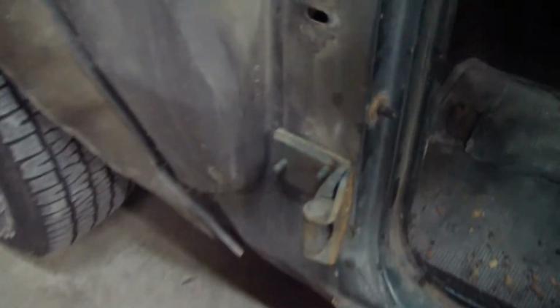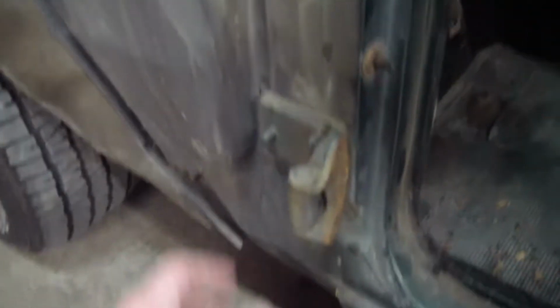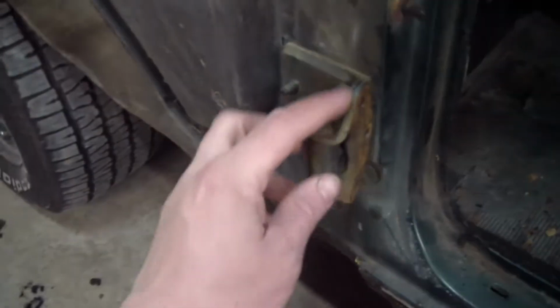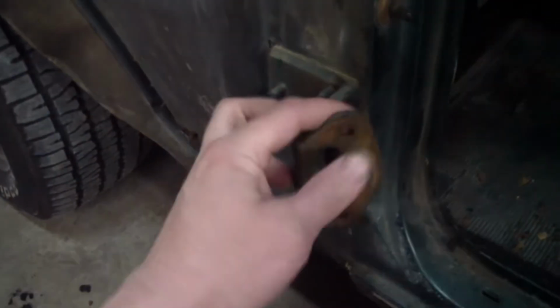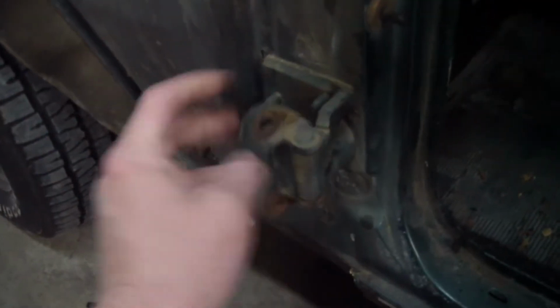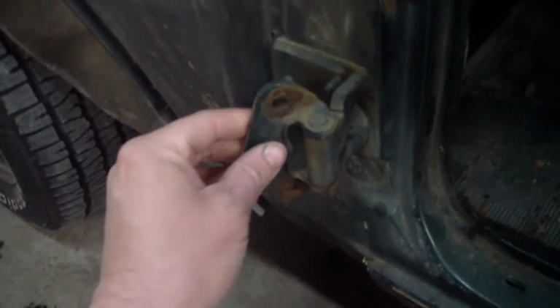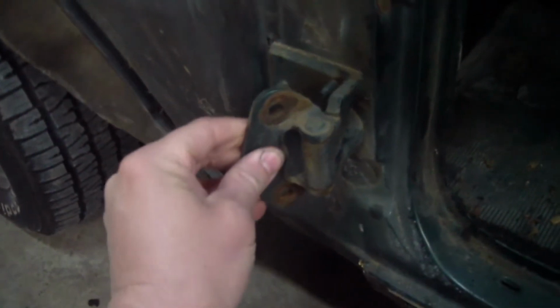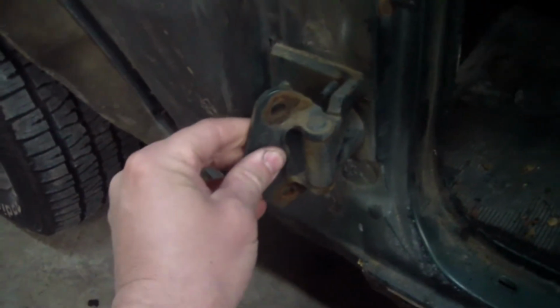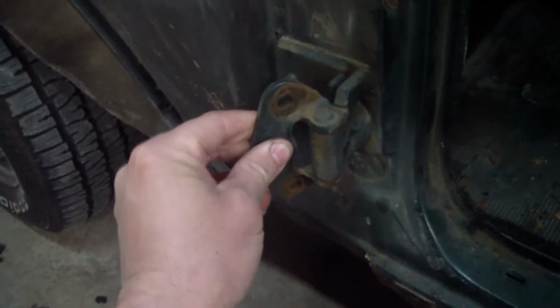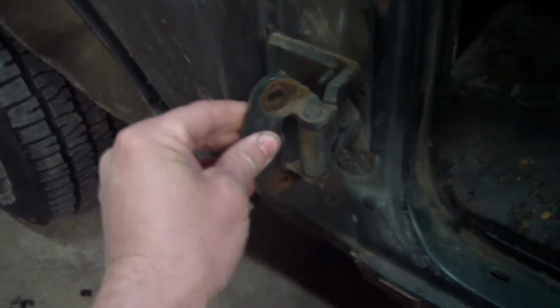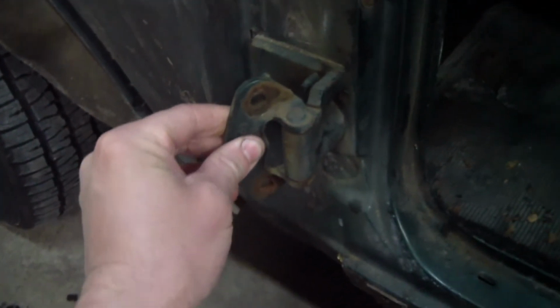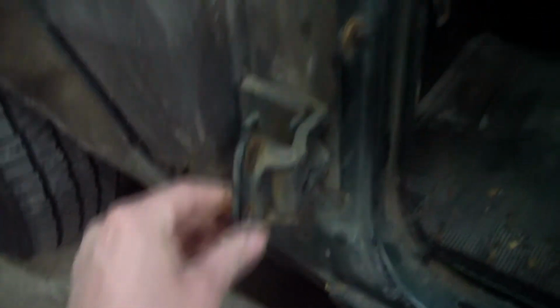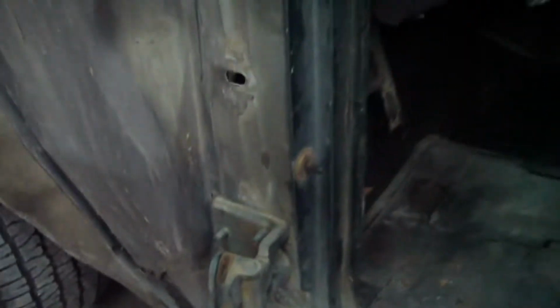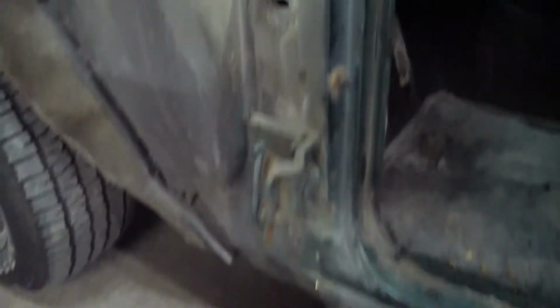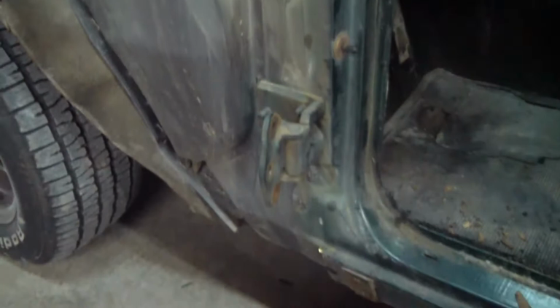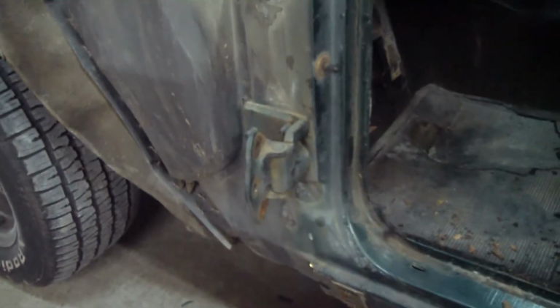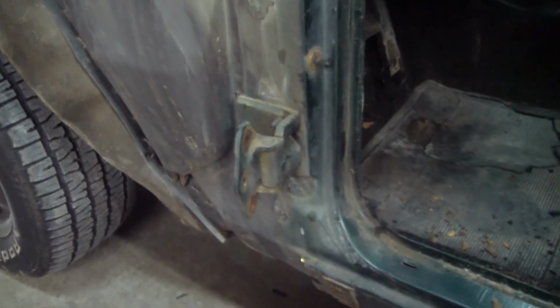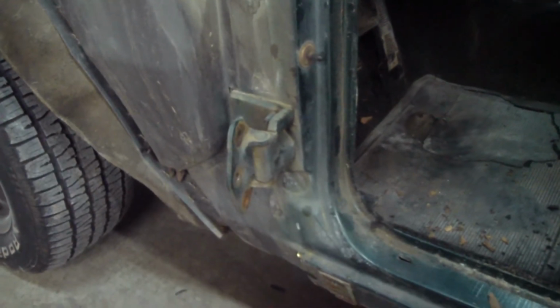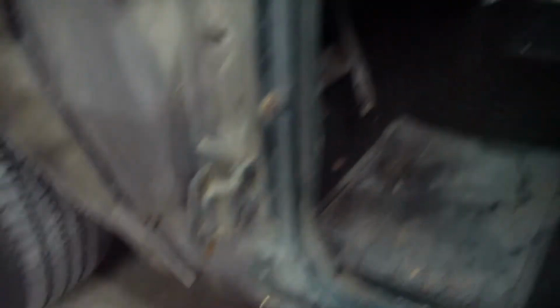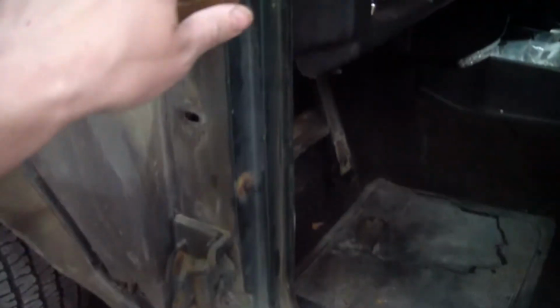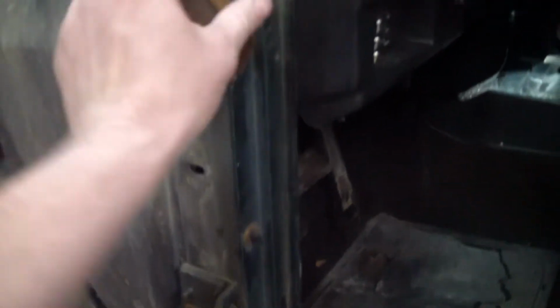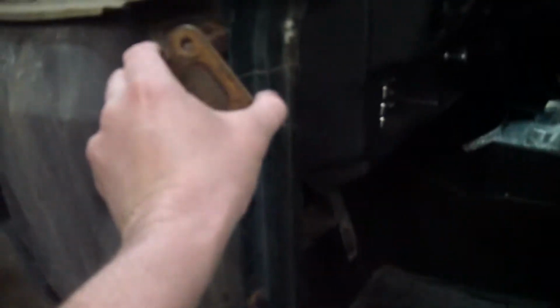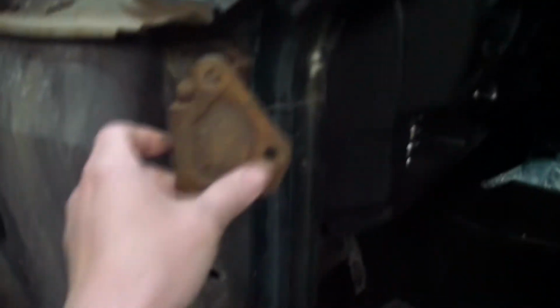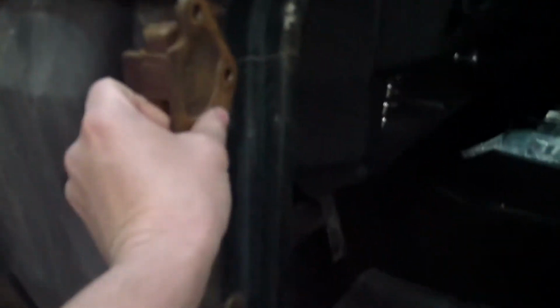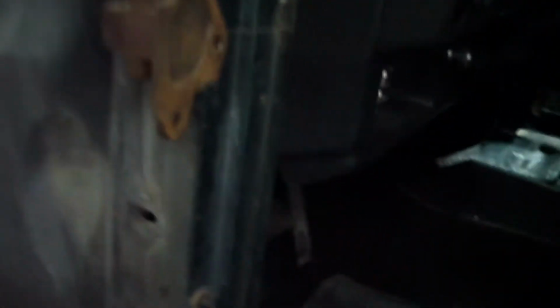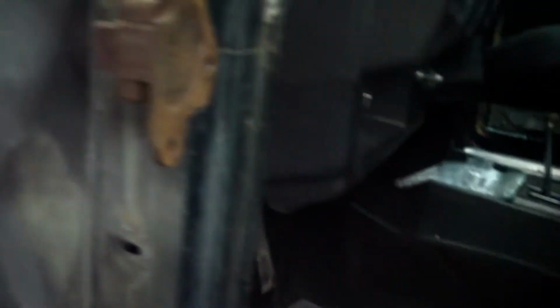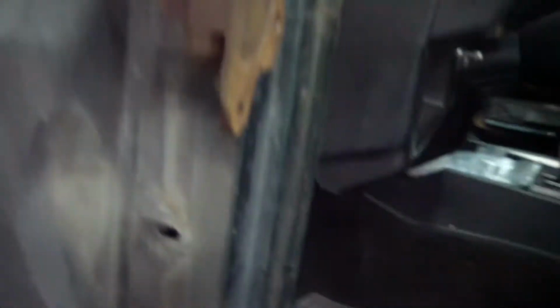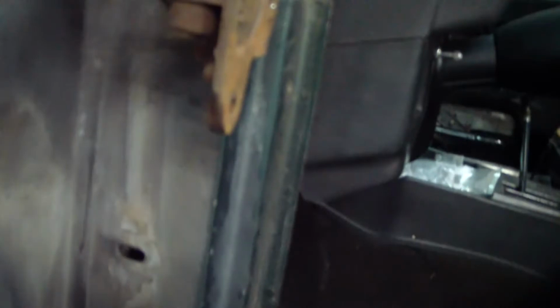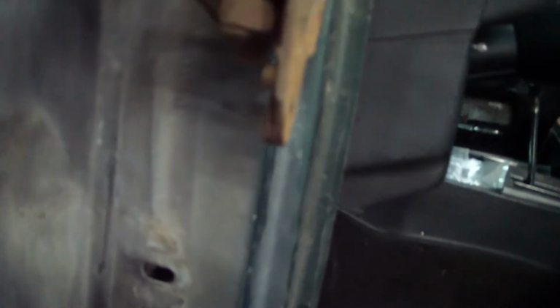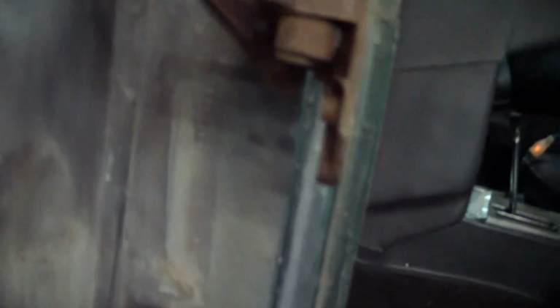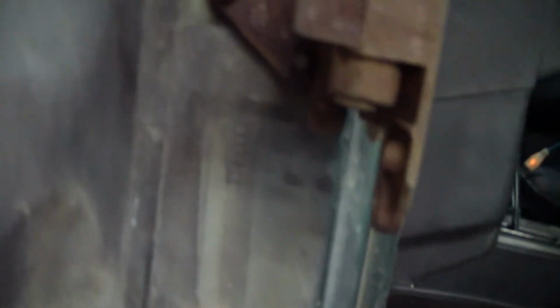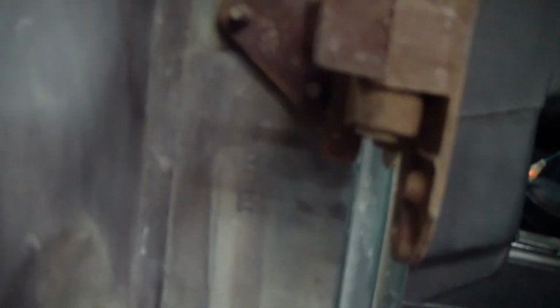Here's the lower hinge. There's a little slop in there — it wasn't terrible, but probably enough to set the door off. The upper hinge is pretty tight, but it has some broken pieces.